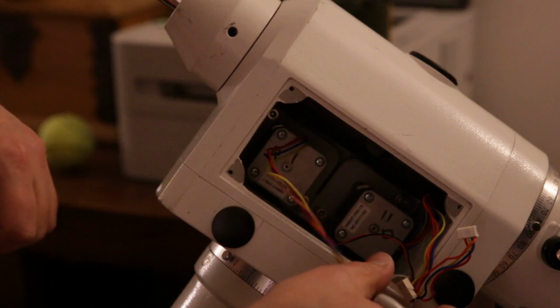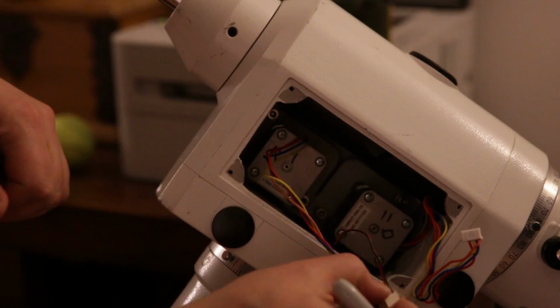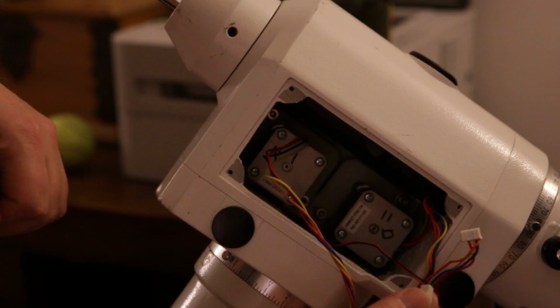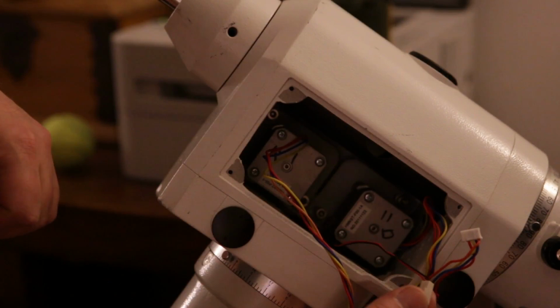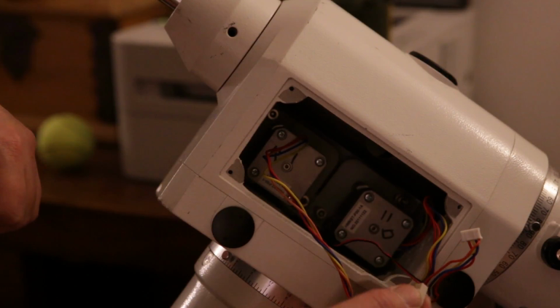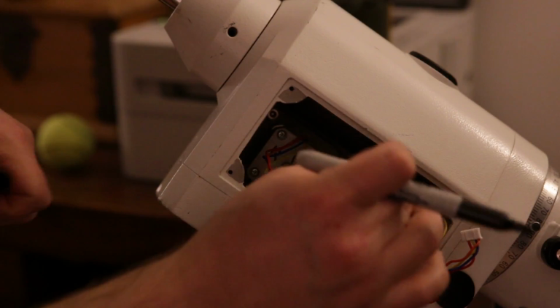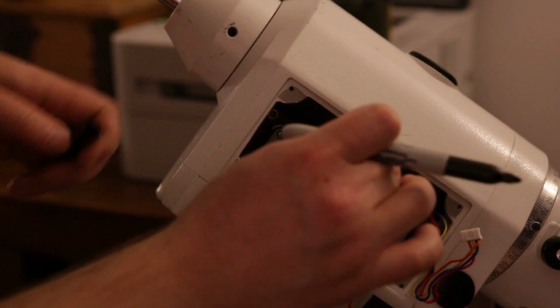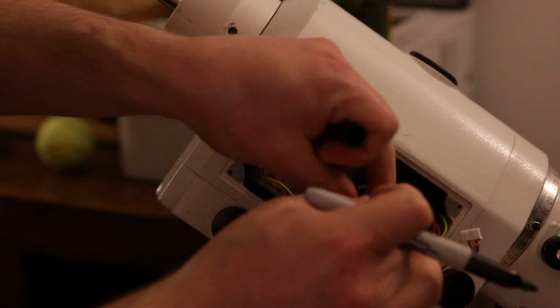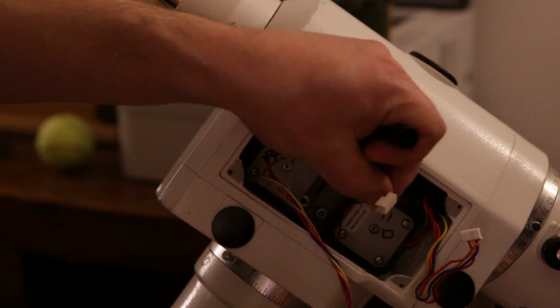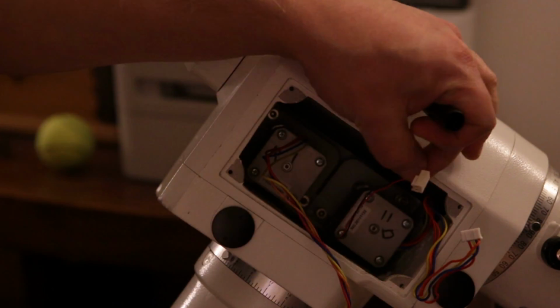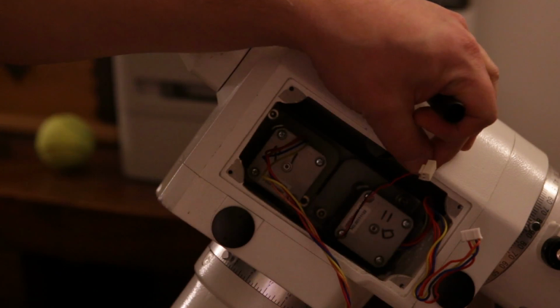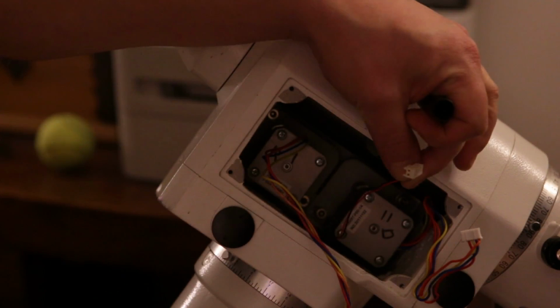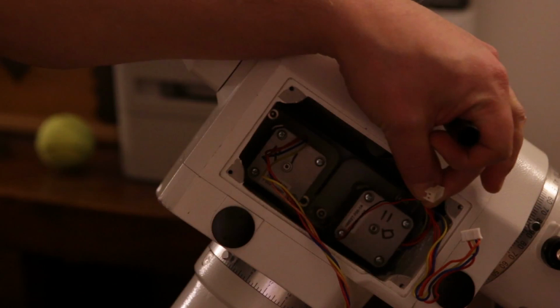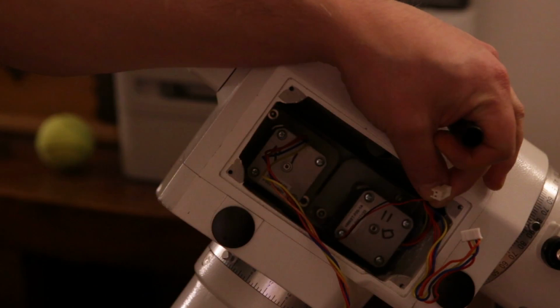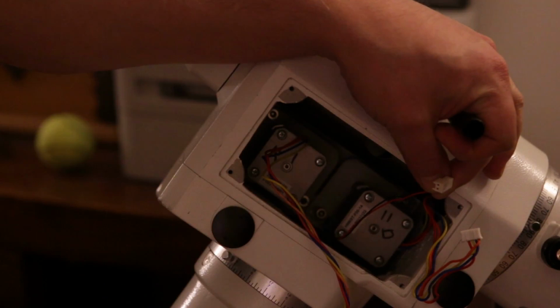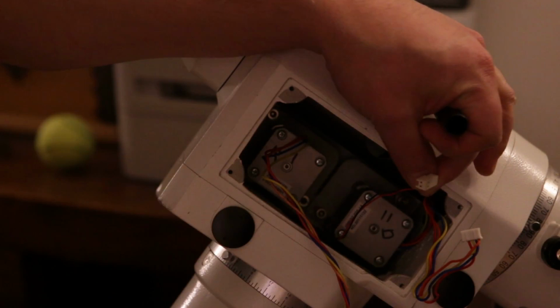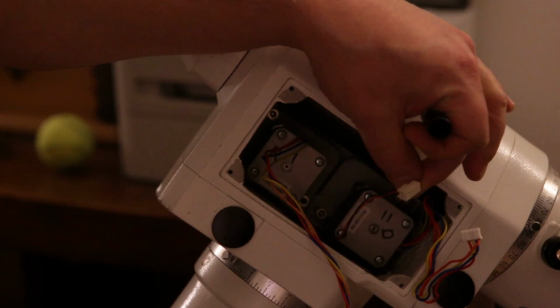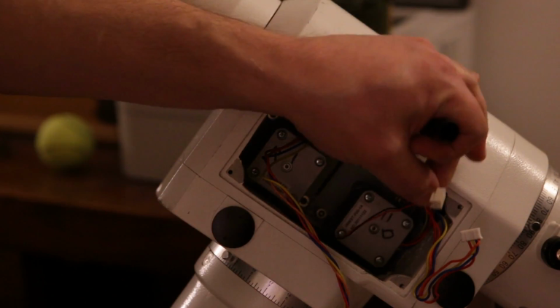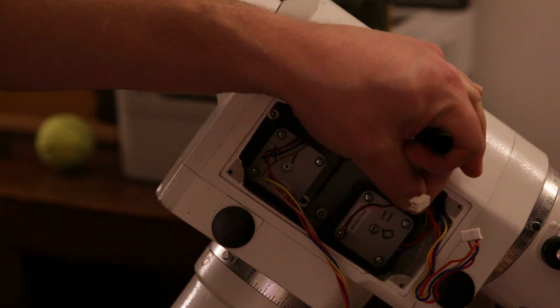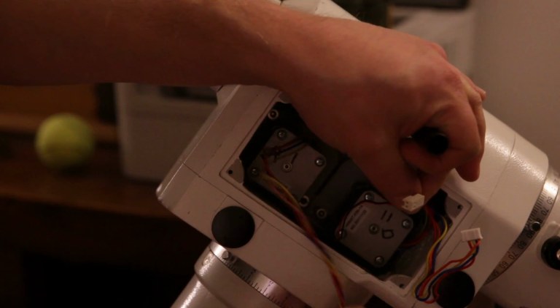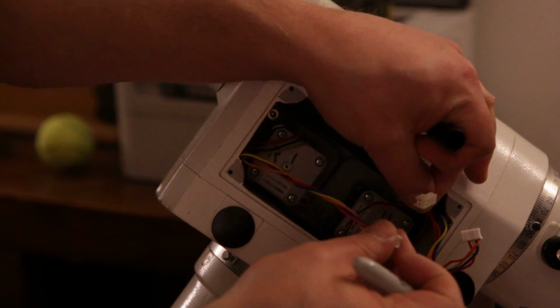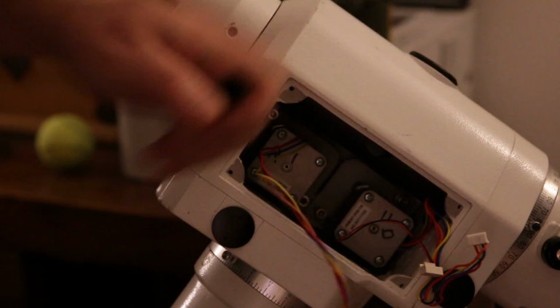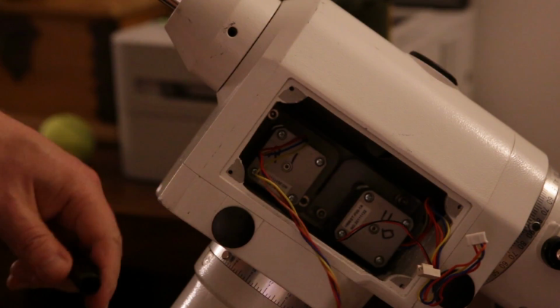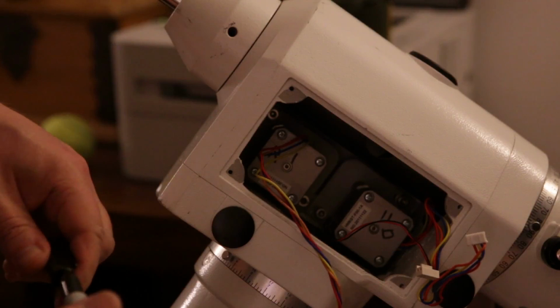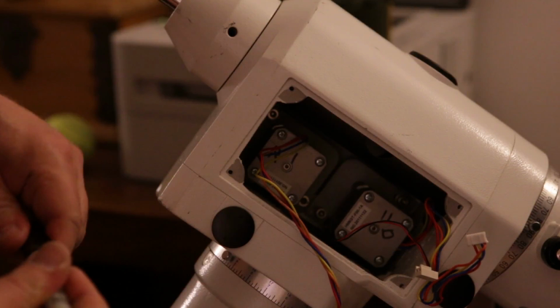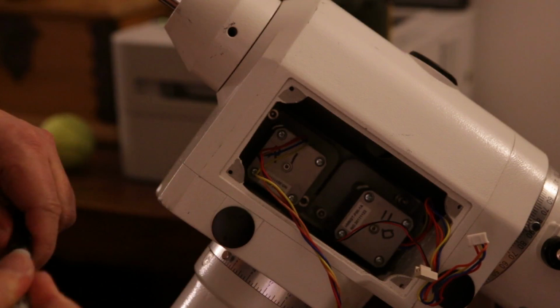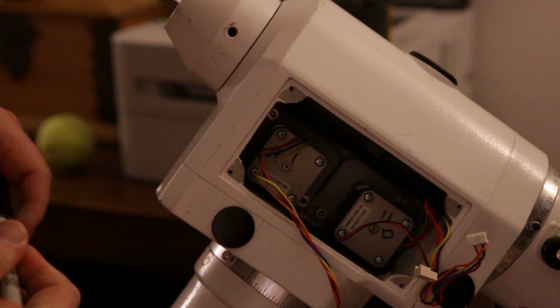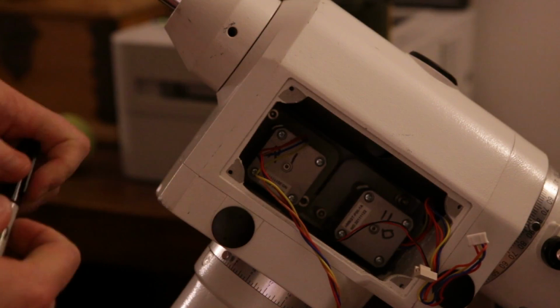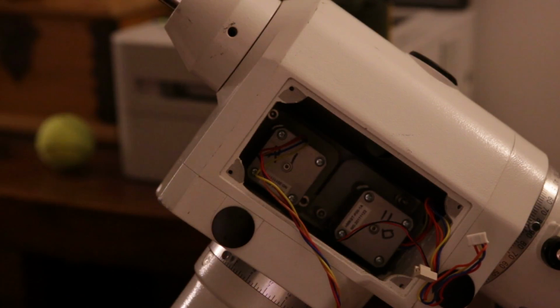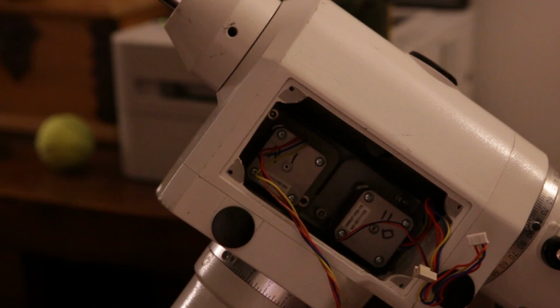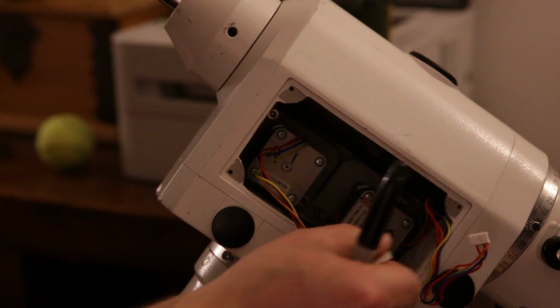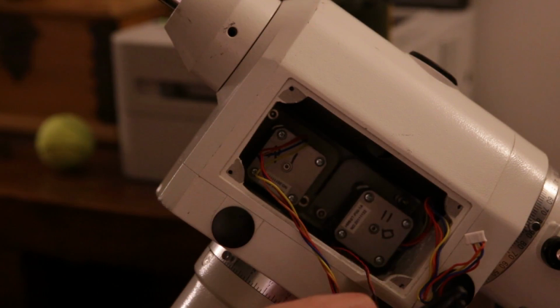This wire here is the Poloscope Illuminator LED wire and it's different from the other ones, so it's pretty easy to distinguish from the other wires.